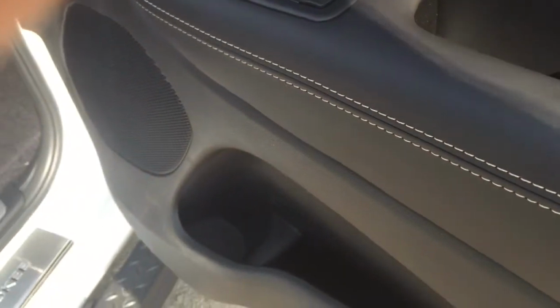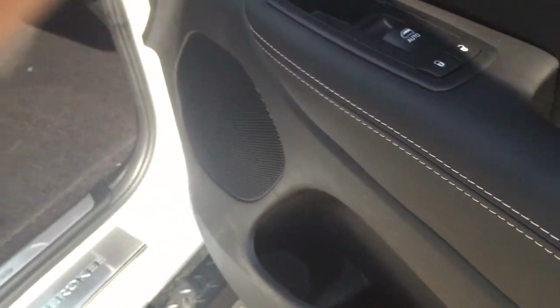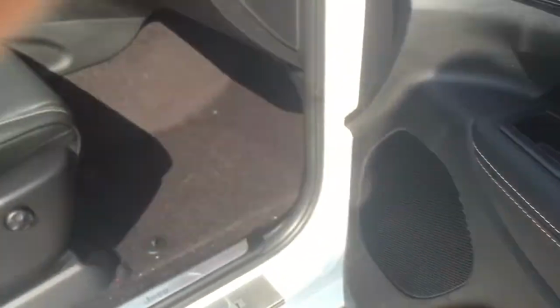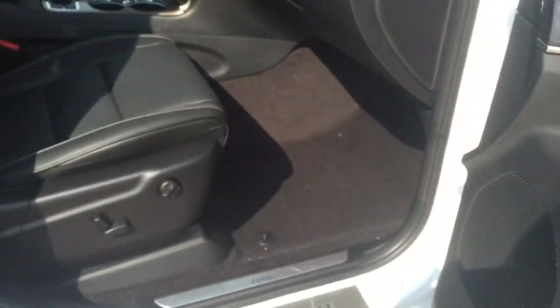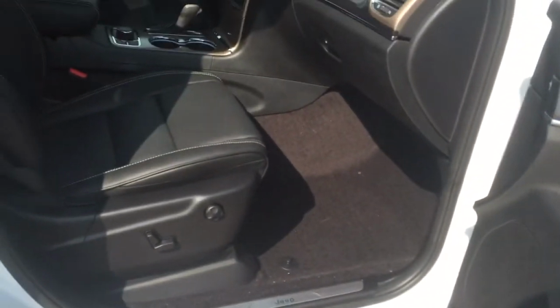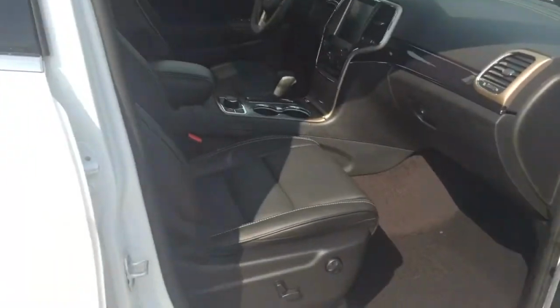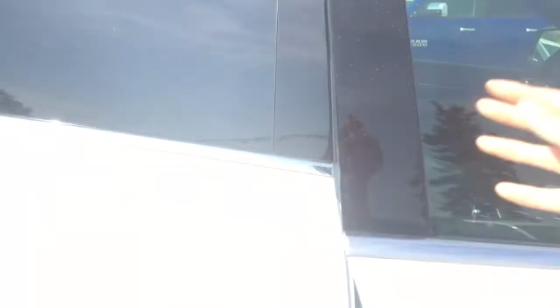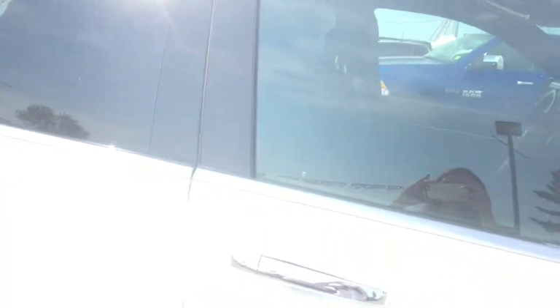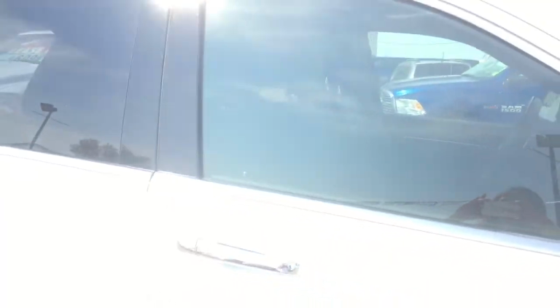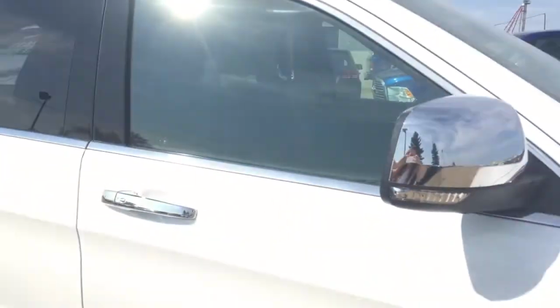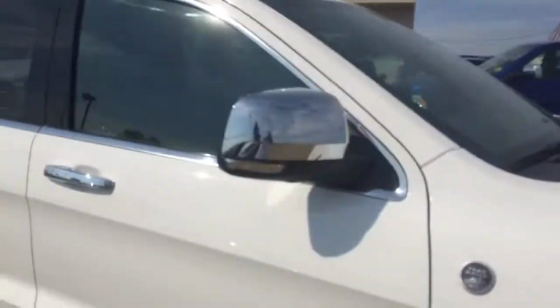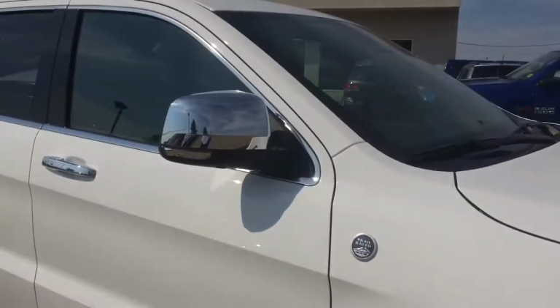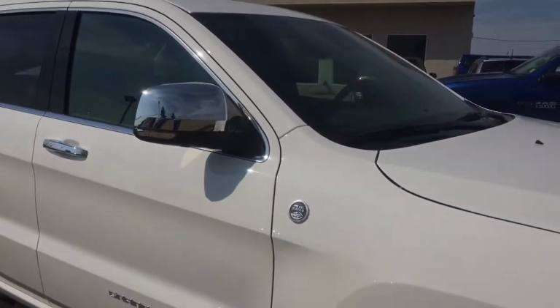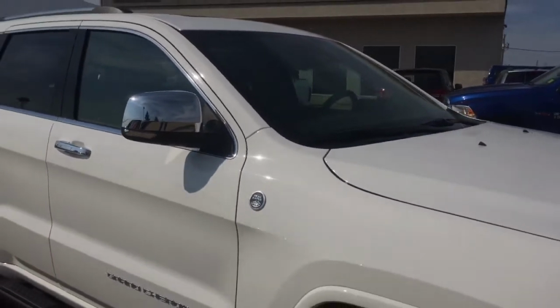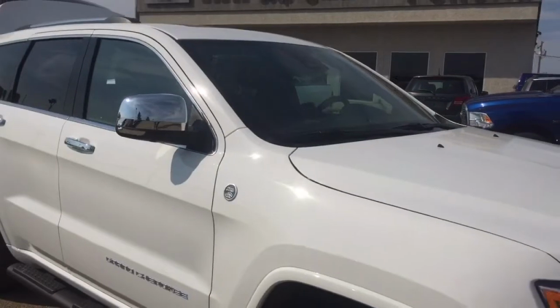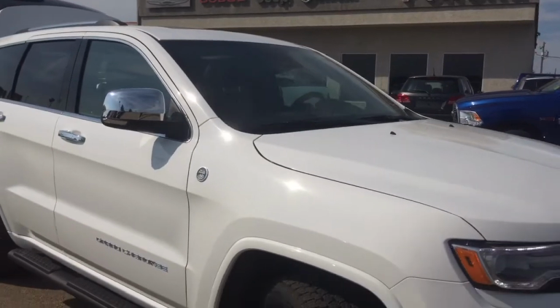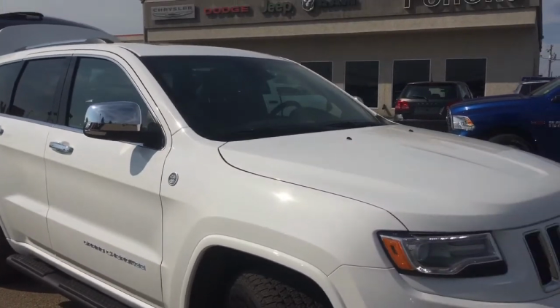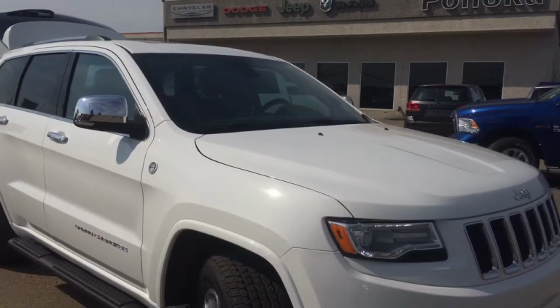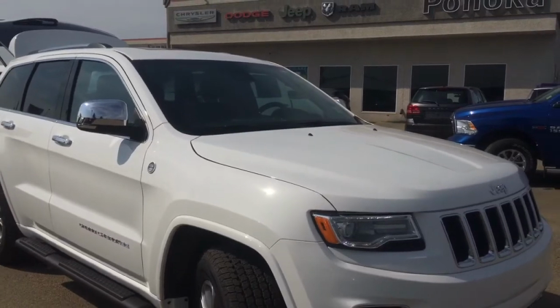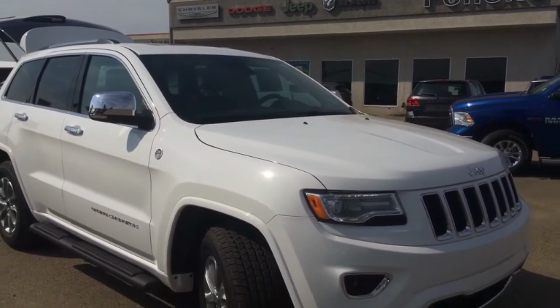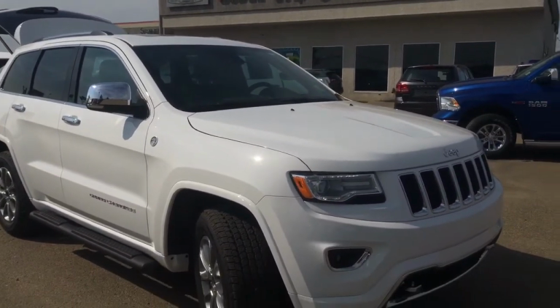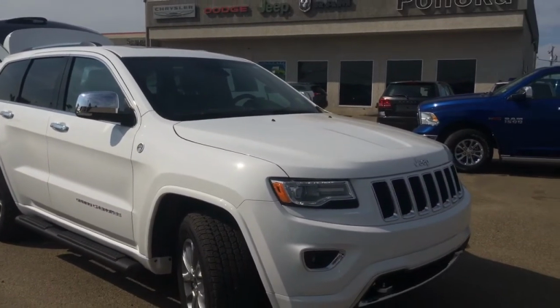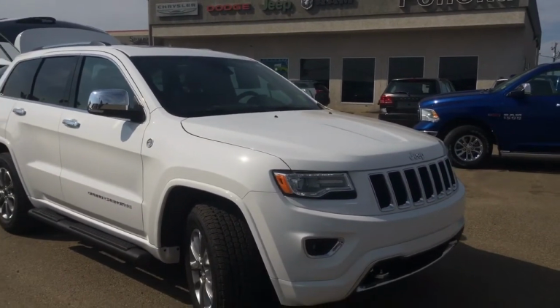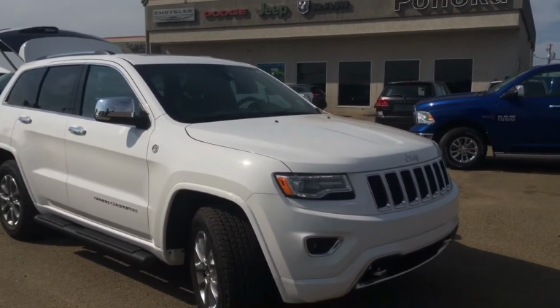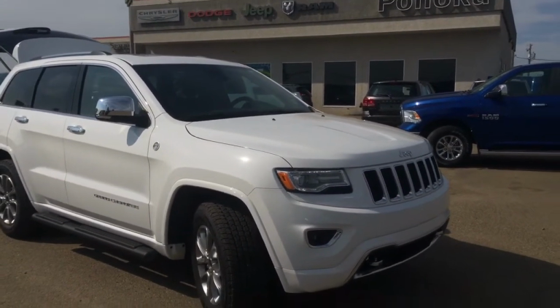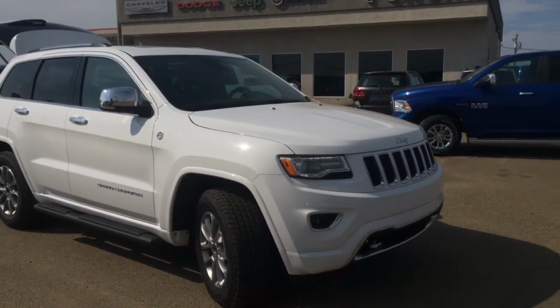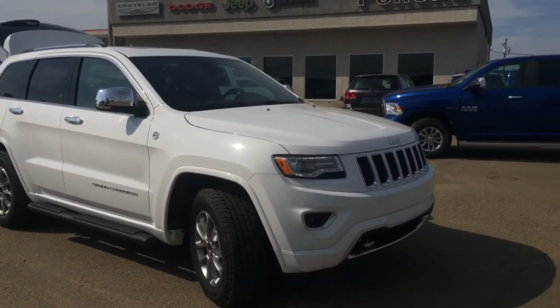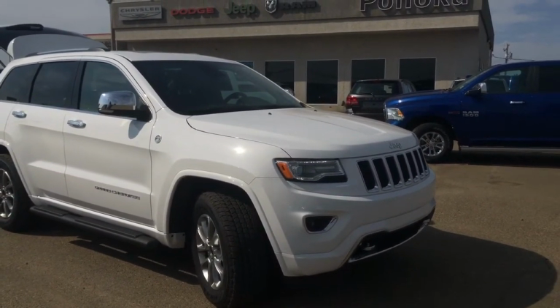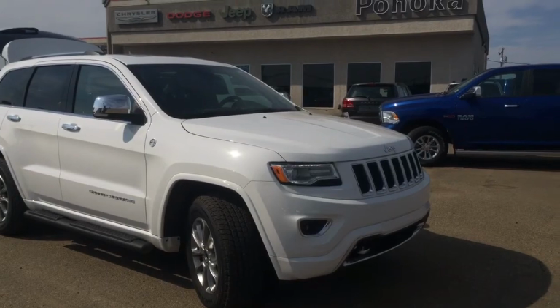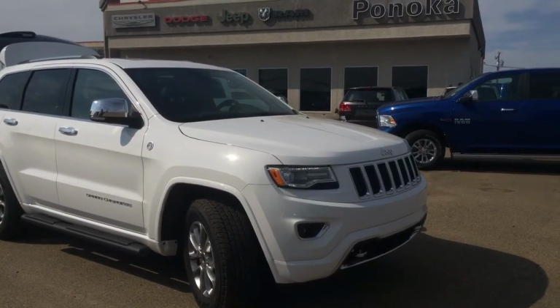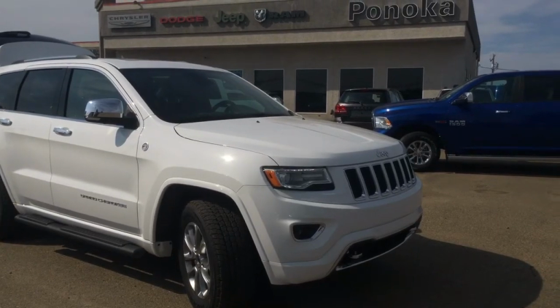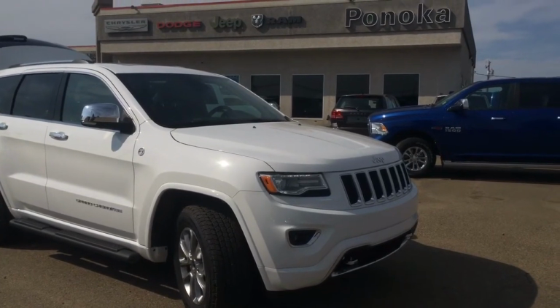If you're interested in taking this on a test drive or have any more questions, we have an excellent sales team and a great finance team waiting to help you out. Come on down to Pinoka Chrysler — we're located just on the south end of Pinoka, just off of Highway 2A. Have a wonderful day!